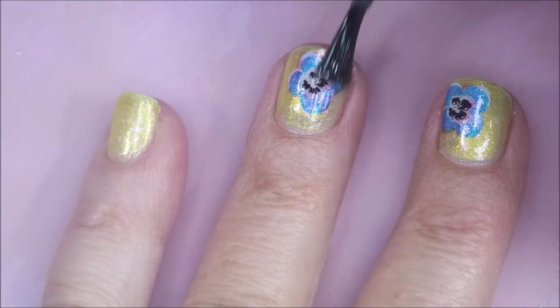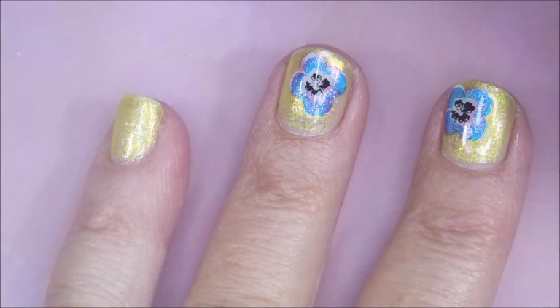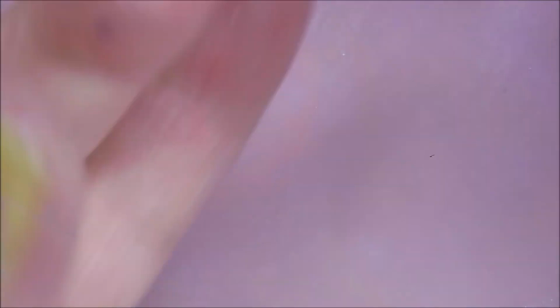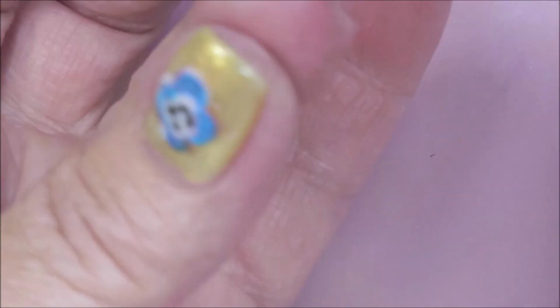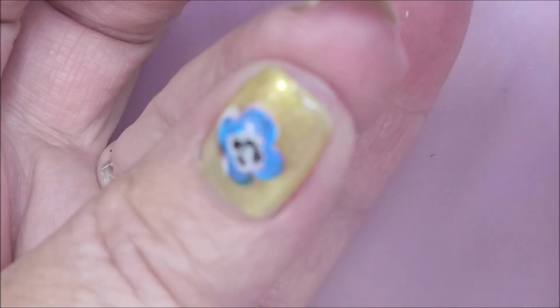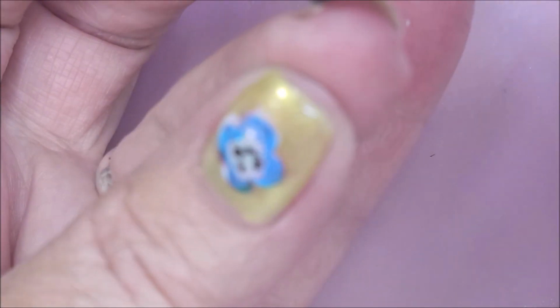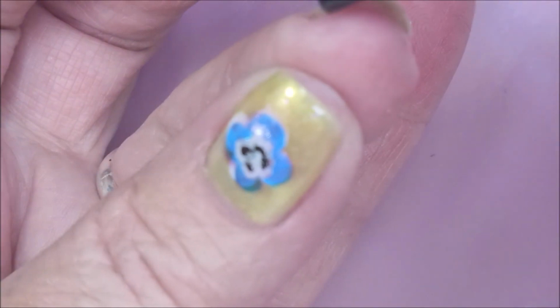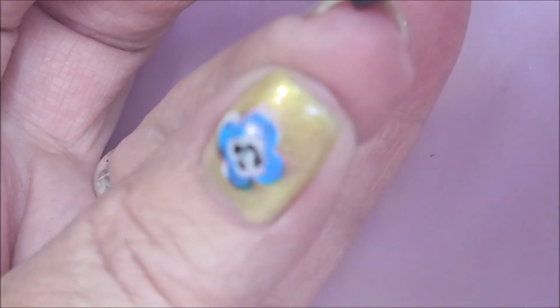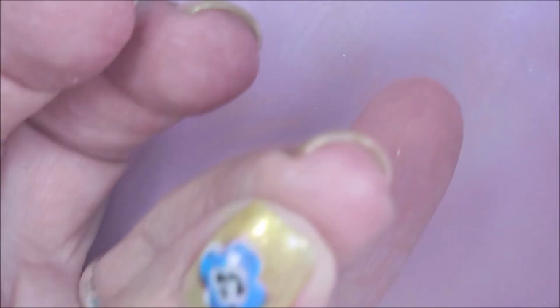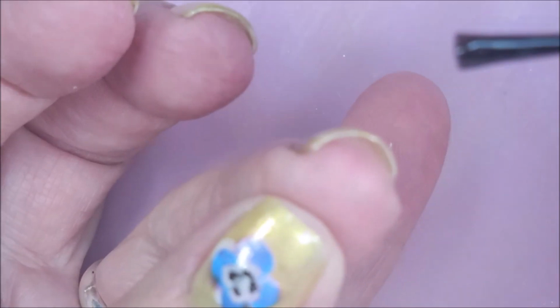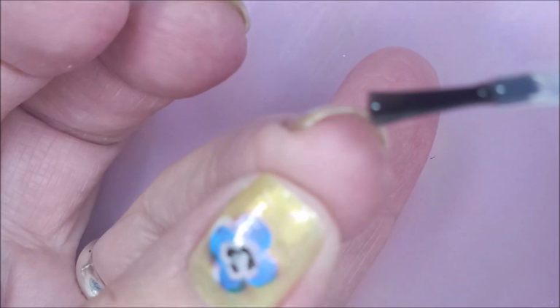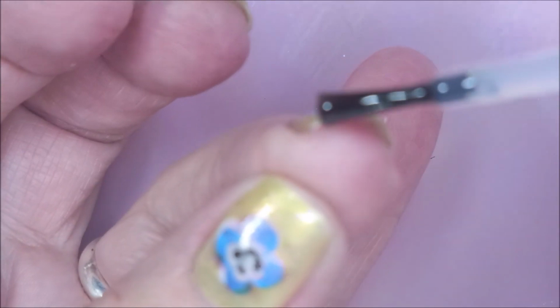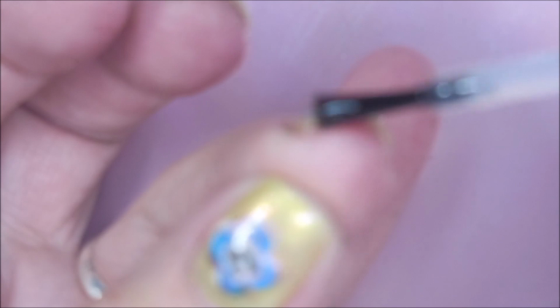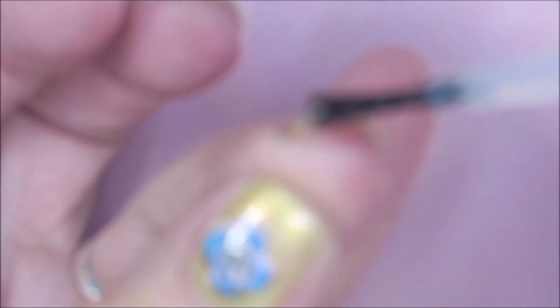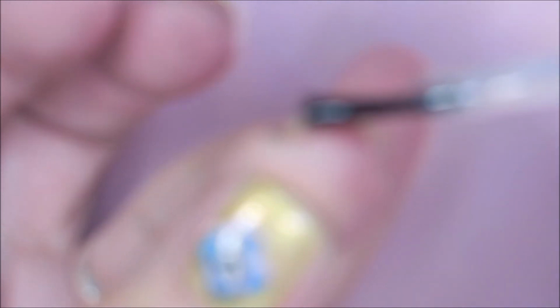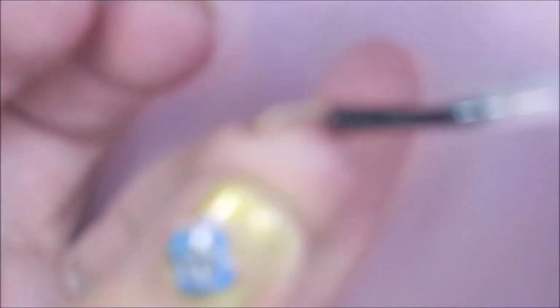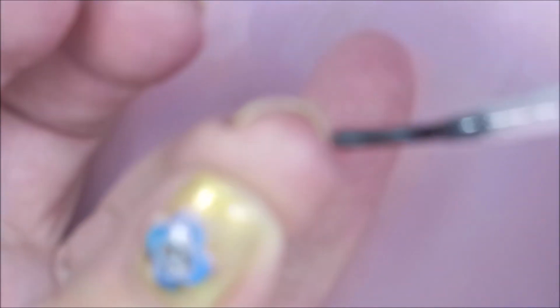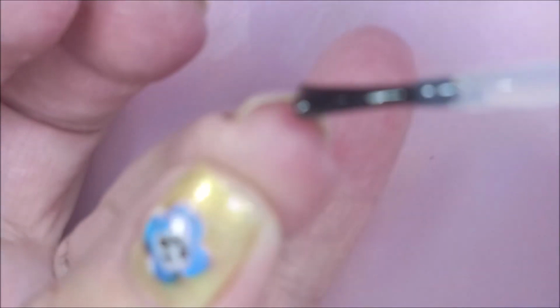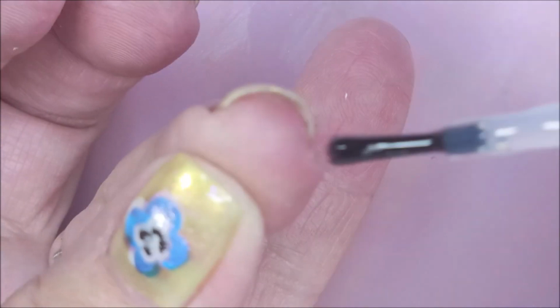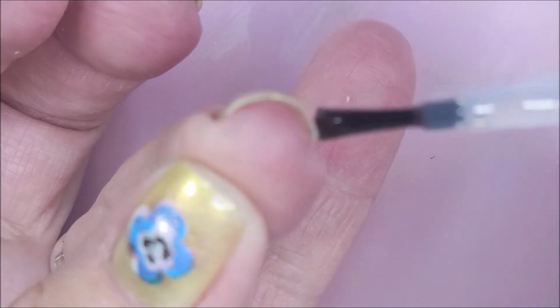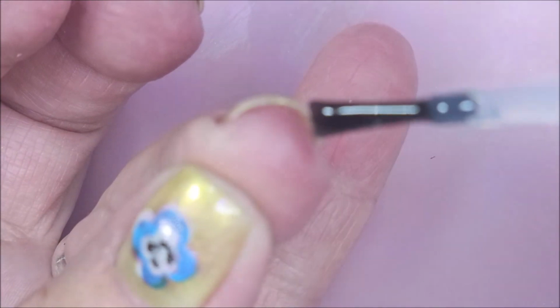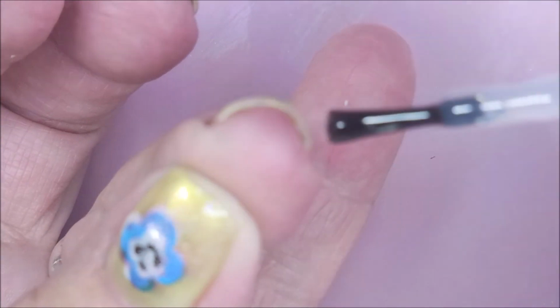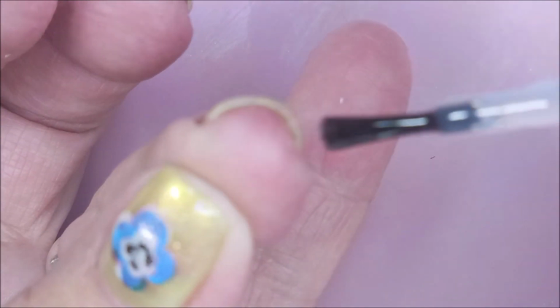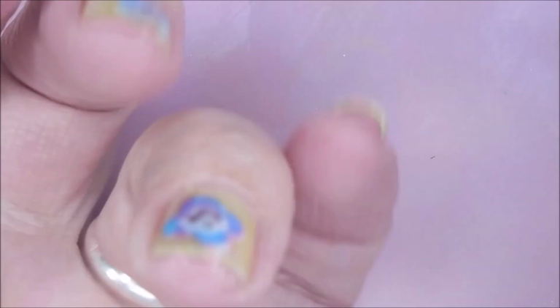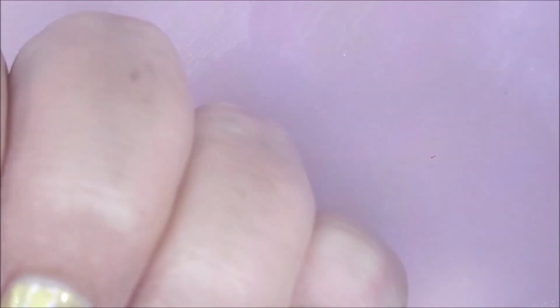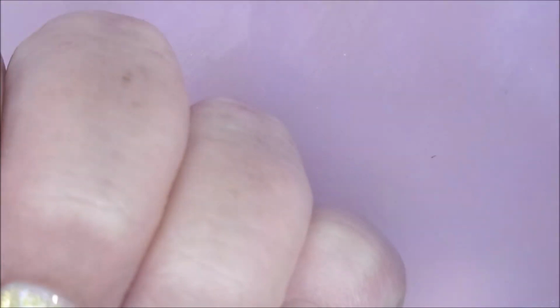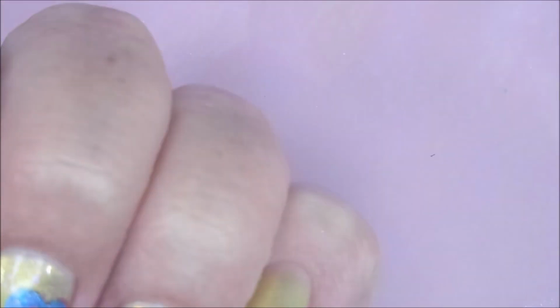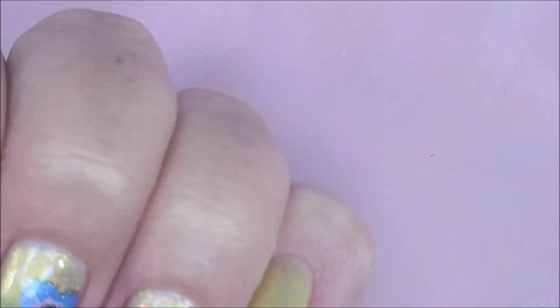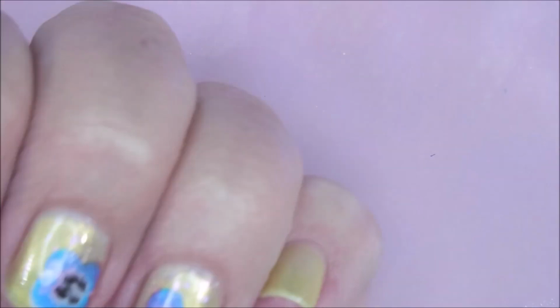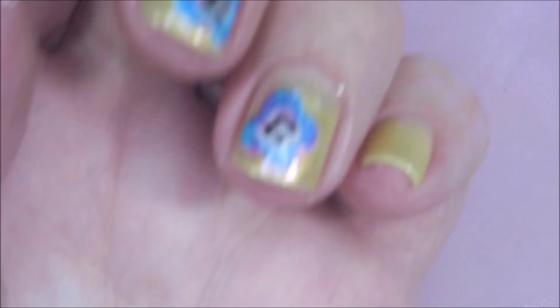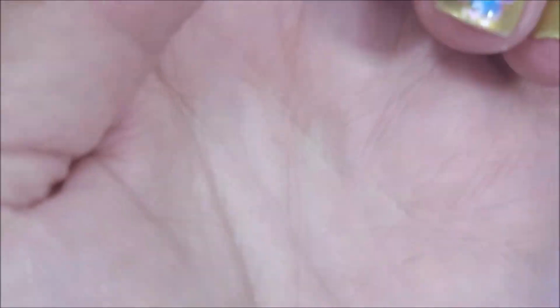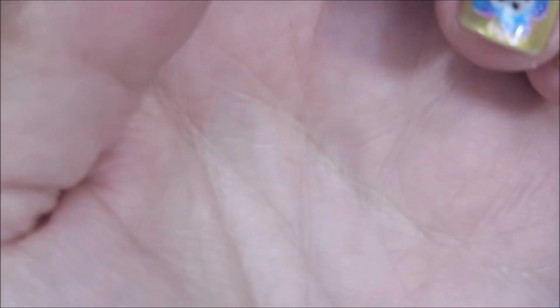I ended up liking it. I wouldn't say it was my favorite manicure, but I did like it and I had fun getting to play with that stamping plate.